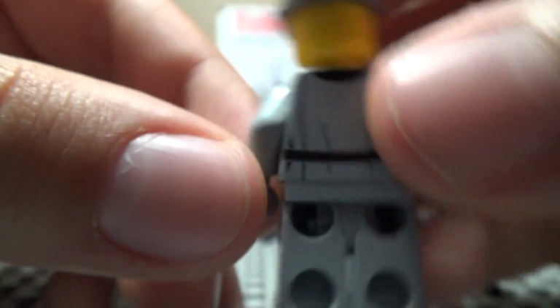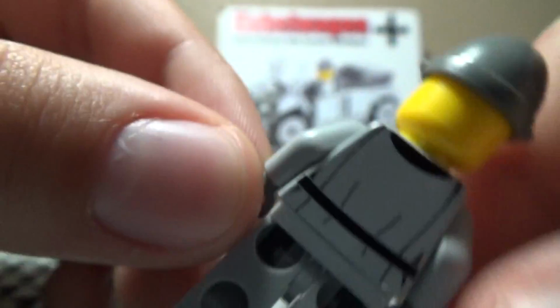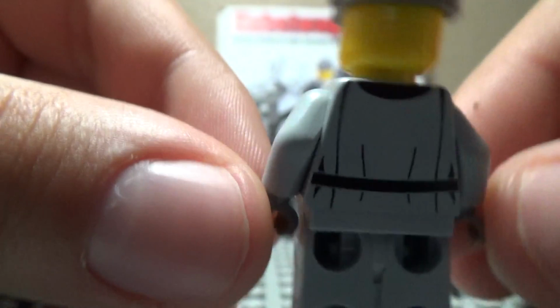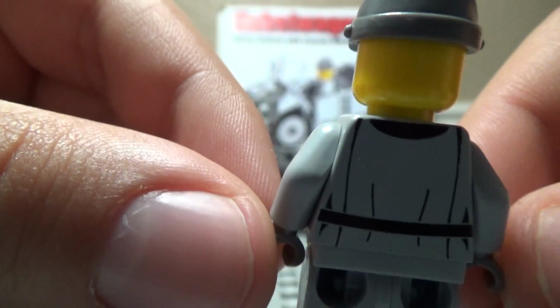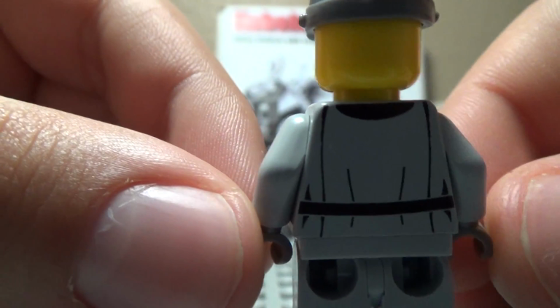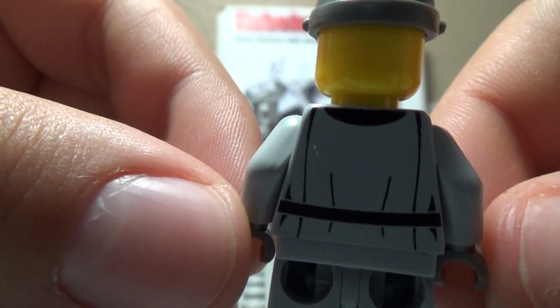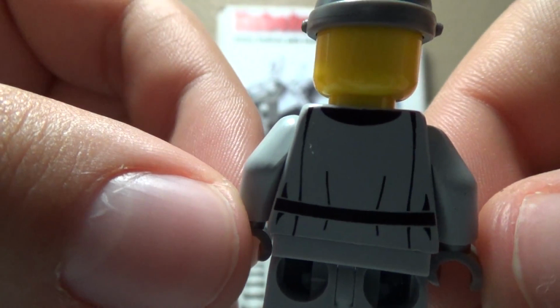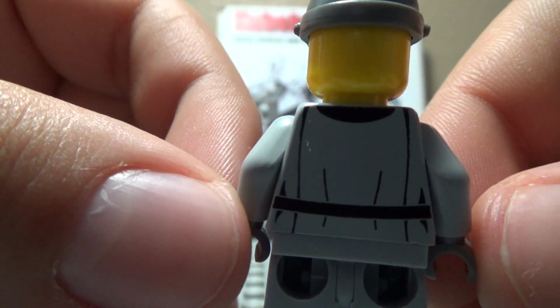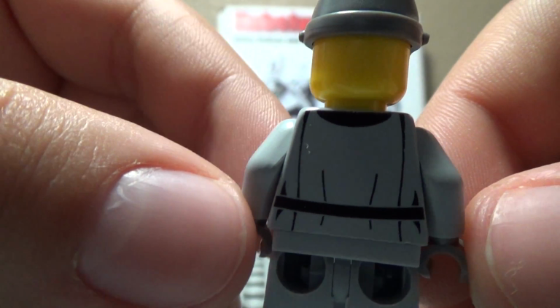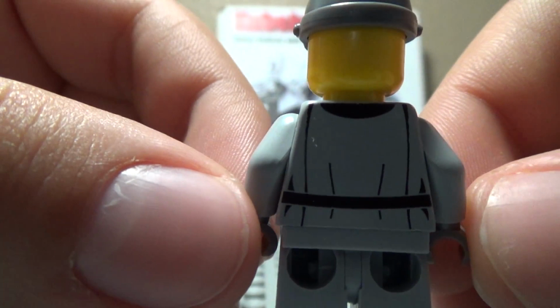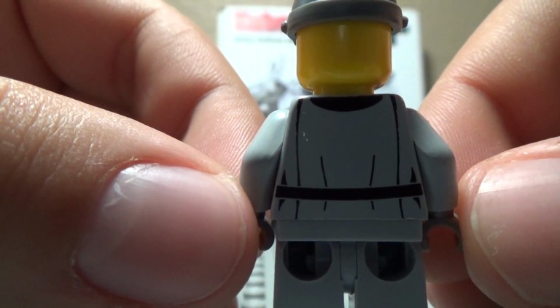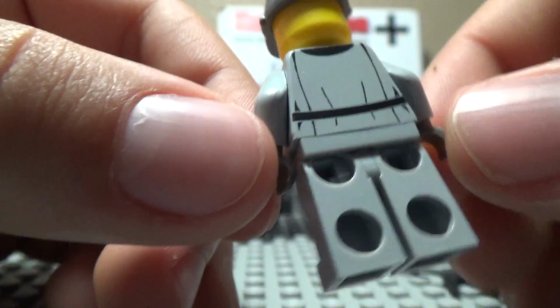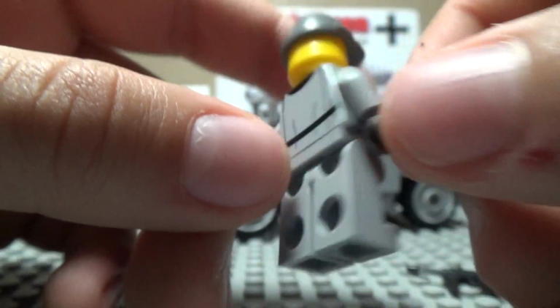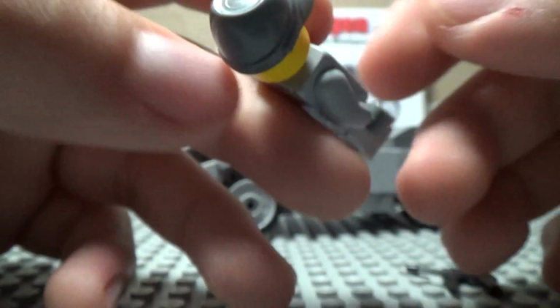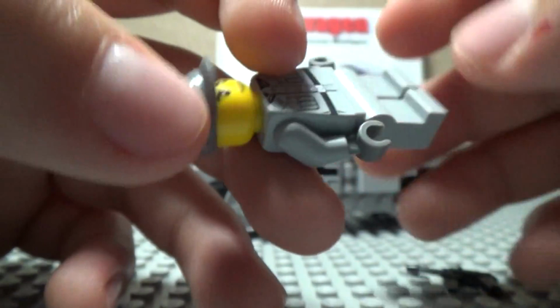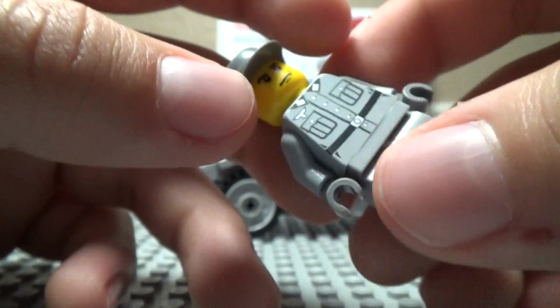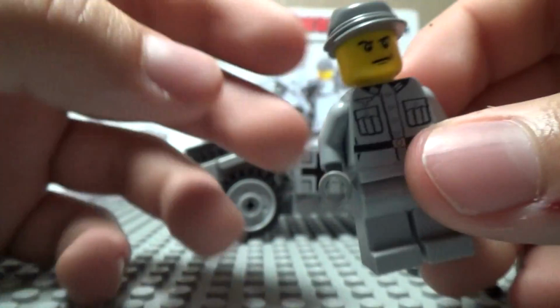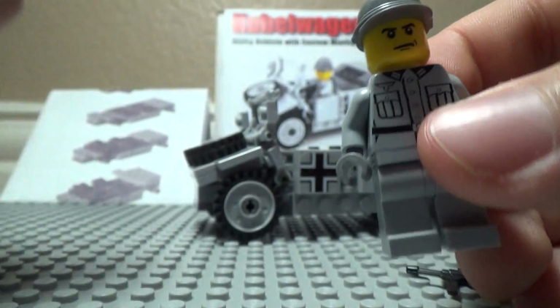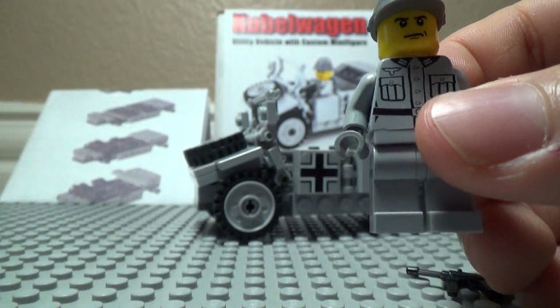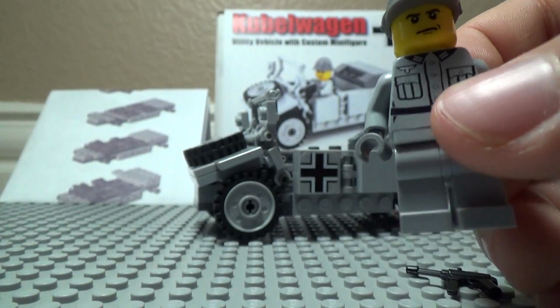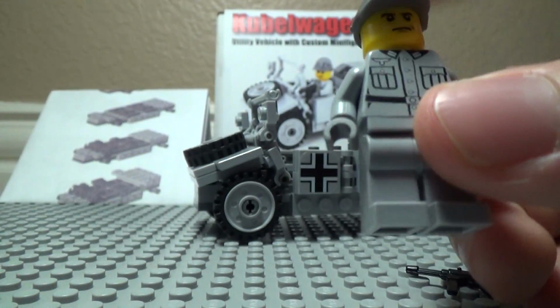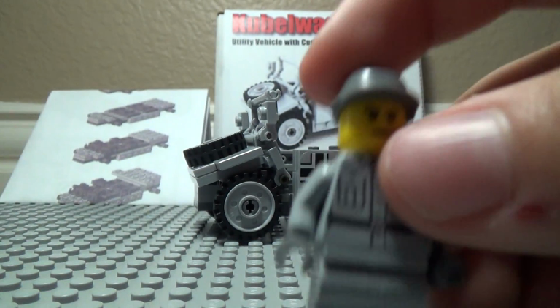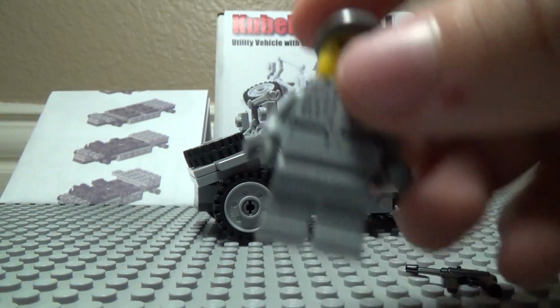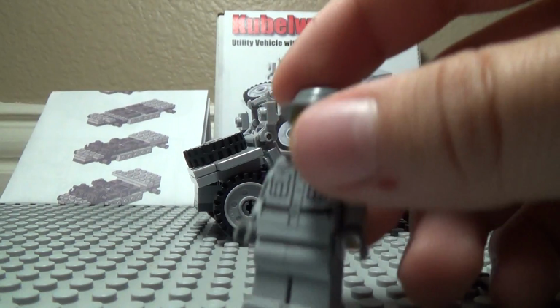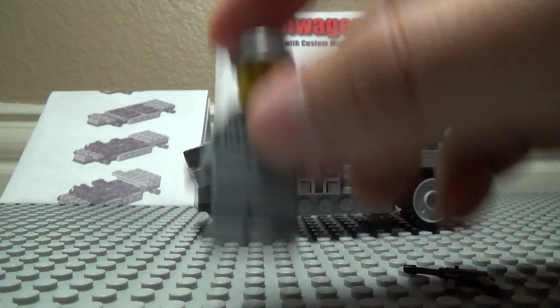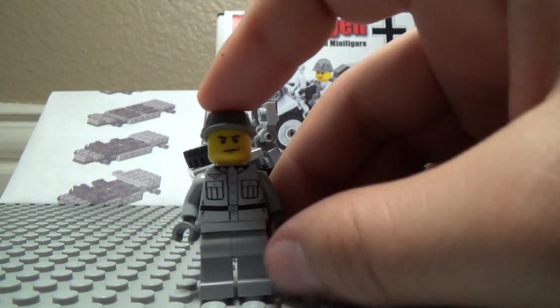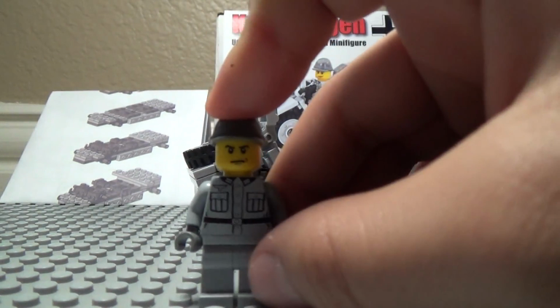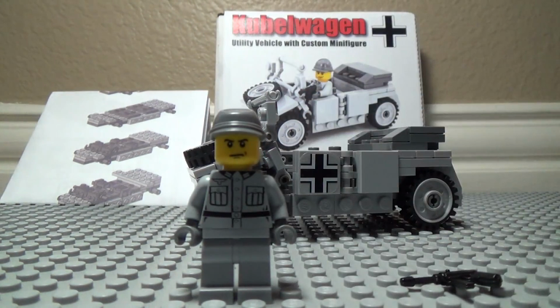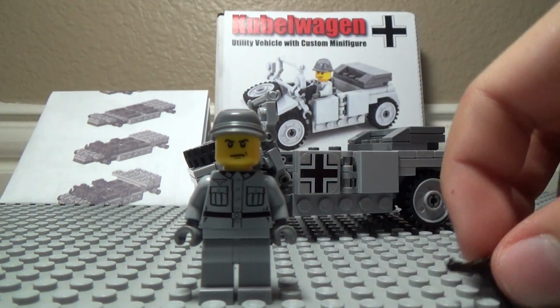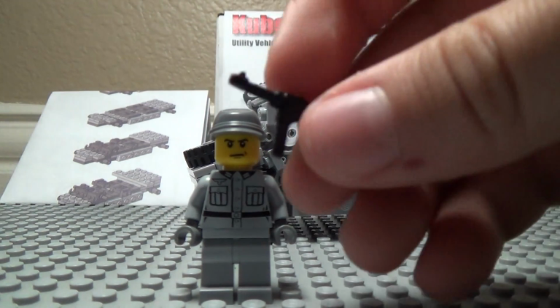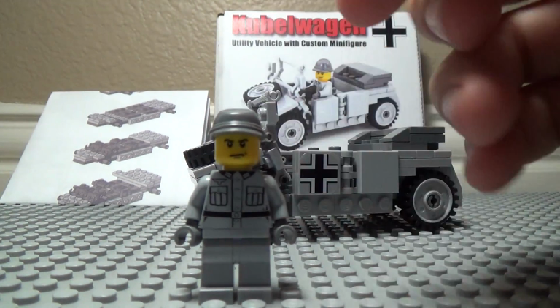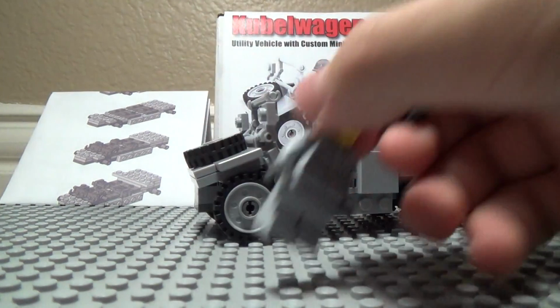Or the eagle. And then the back — nothing too special, just the belt and the cloth. He's got light gray pants, dark gray hands, and light gray legs. That's the figure that it comes with, and then he has the MP40.